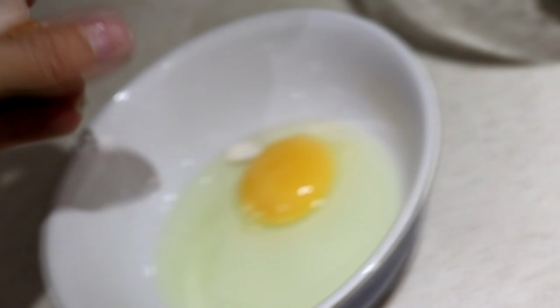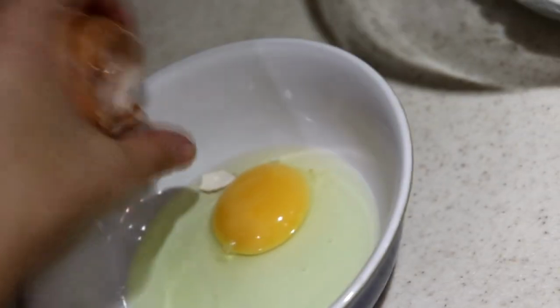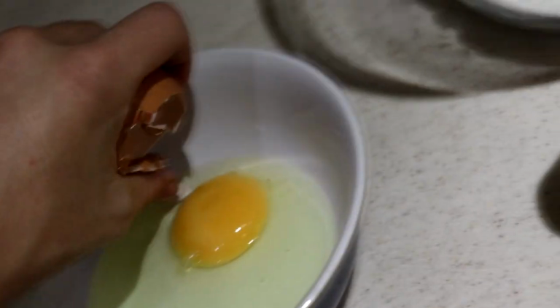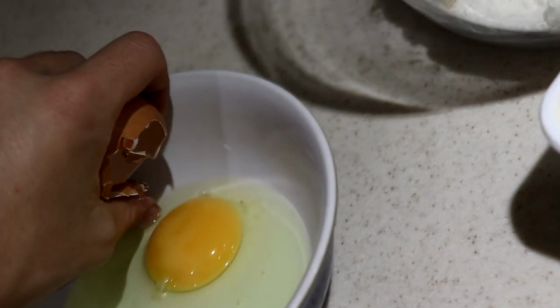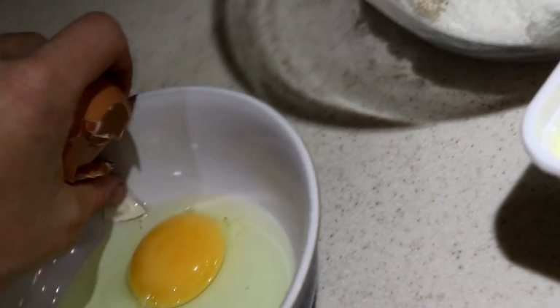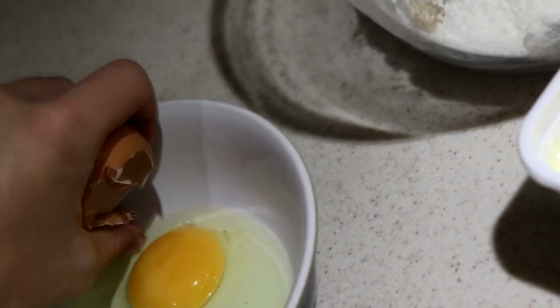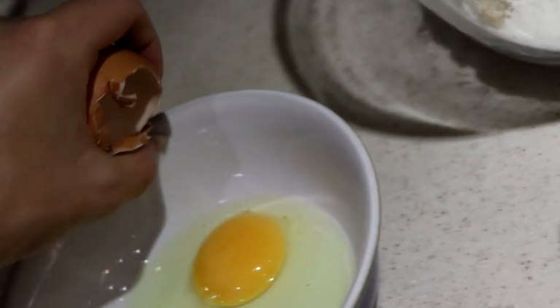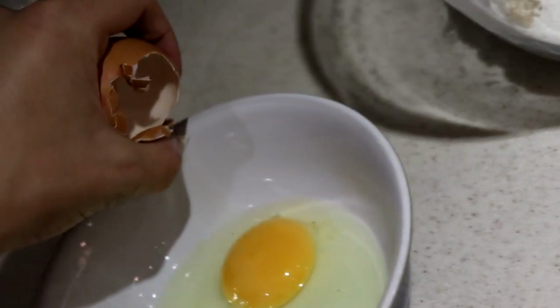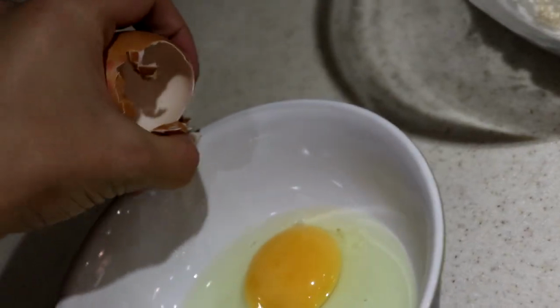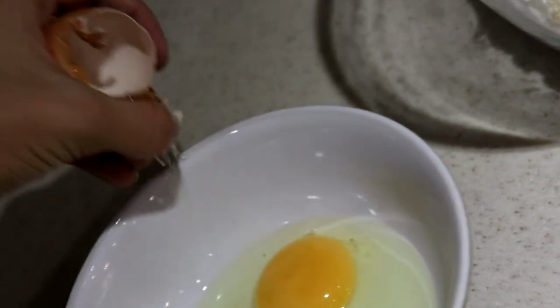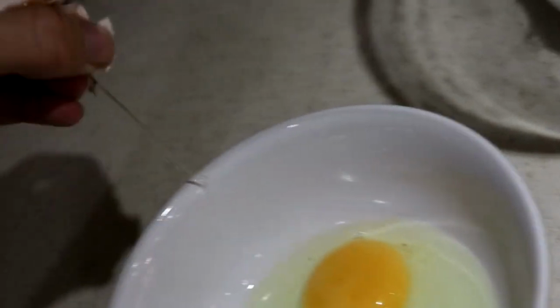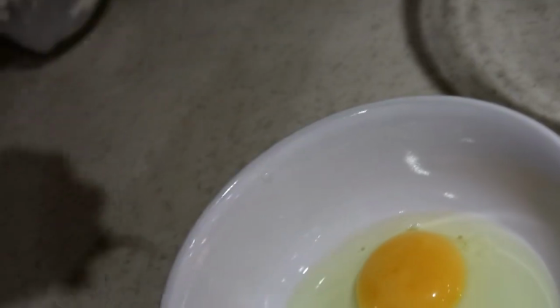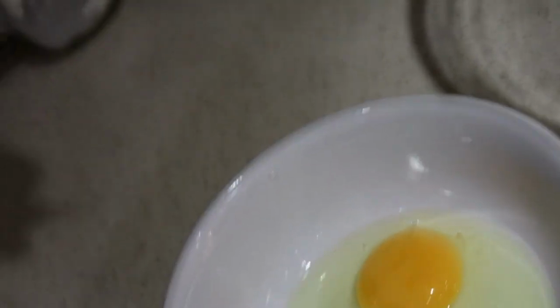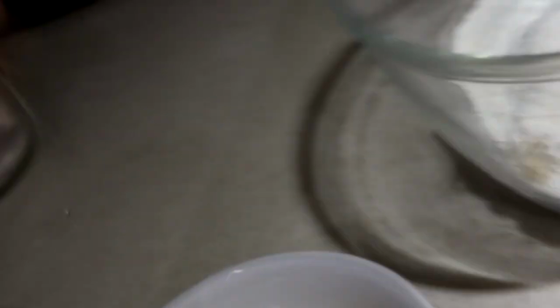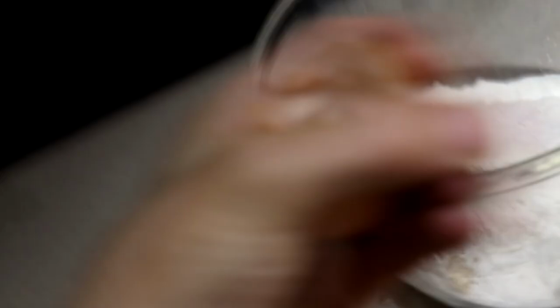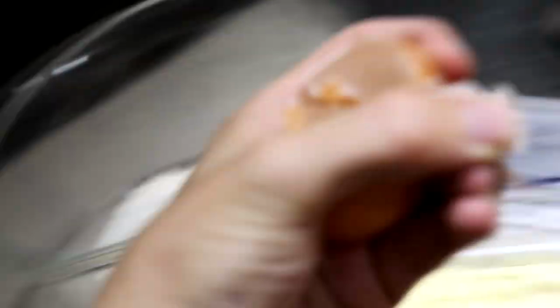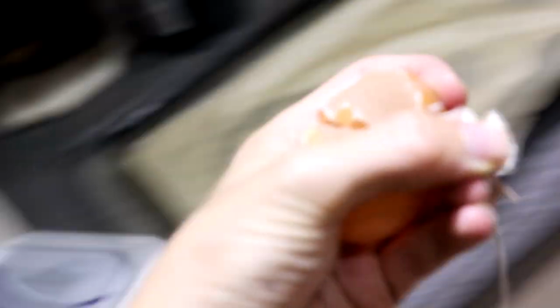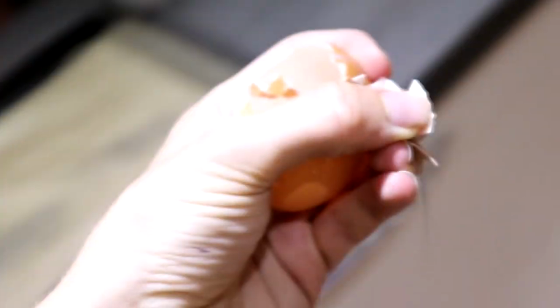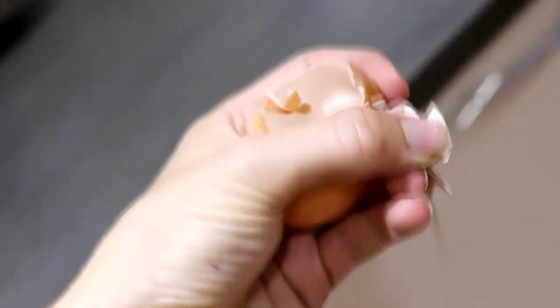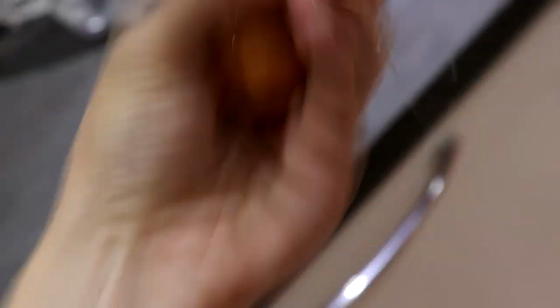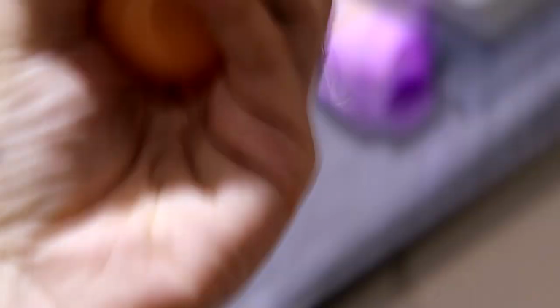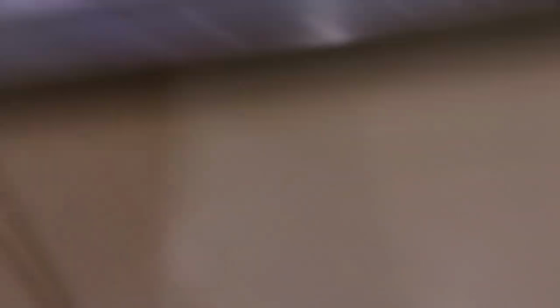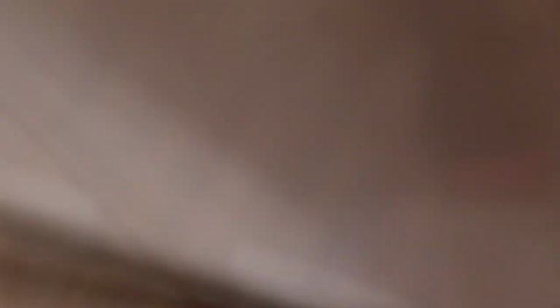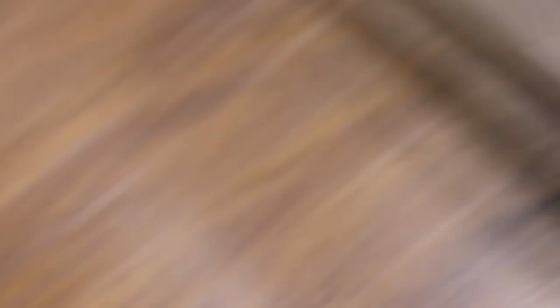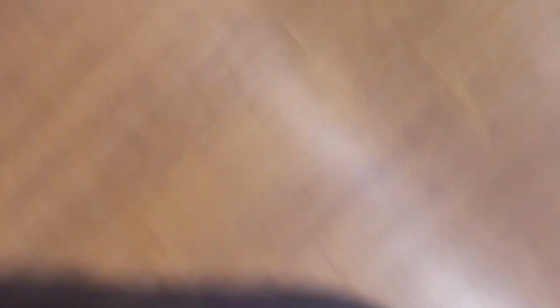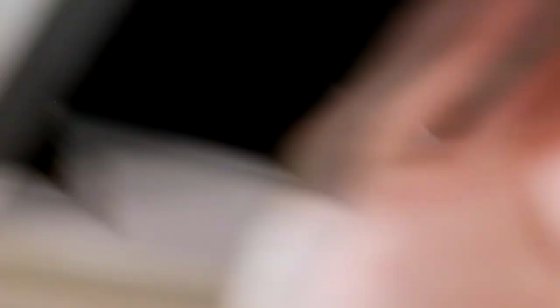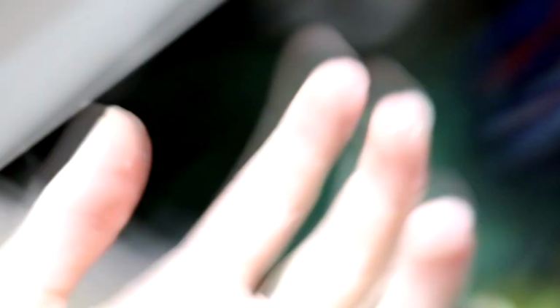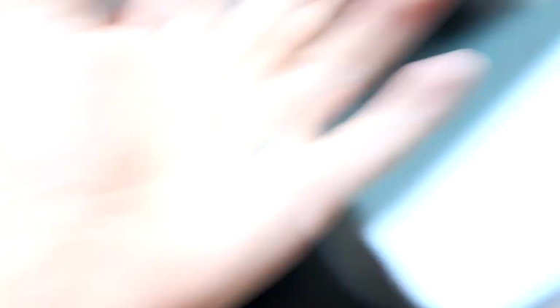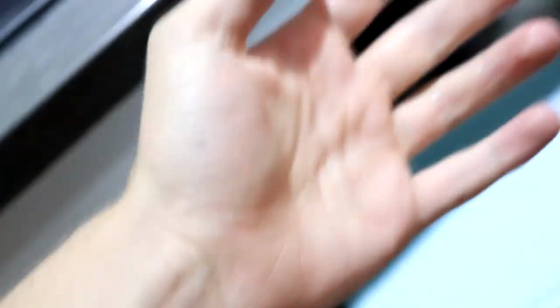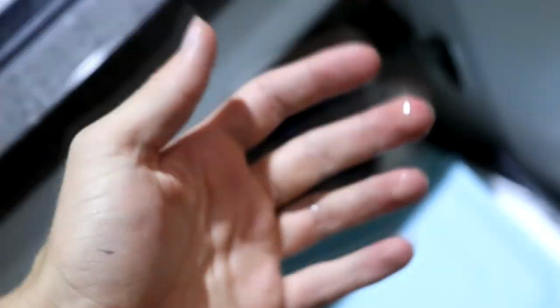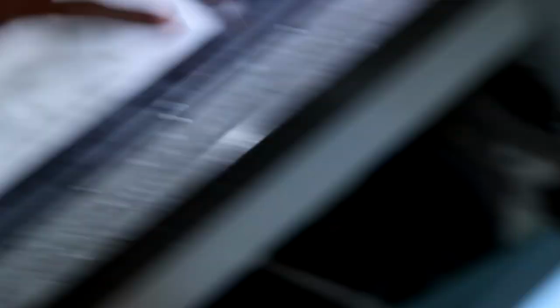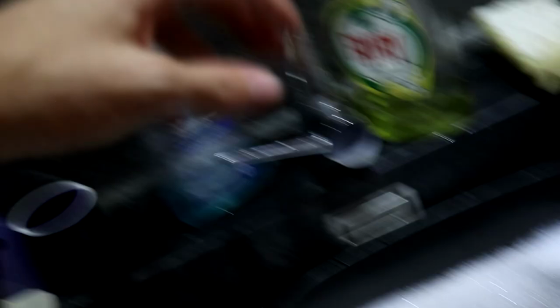Professional. Let me just scoop that out. Fun fact — I'm going to use the shell to get more of the shell out. Oh god, I'm making a mess everywhere. That can go in the bin.